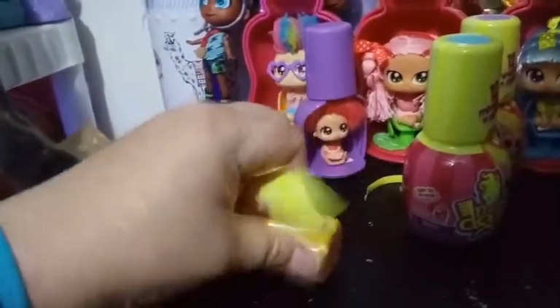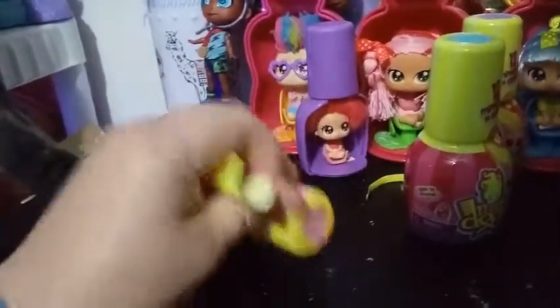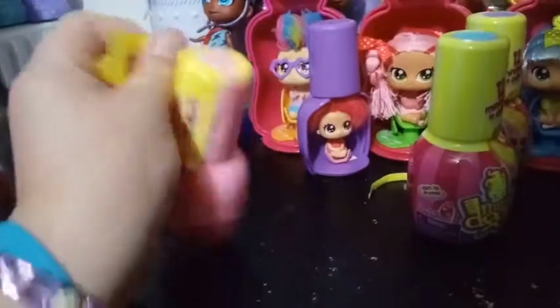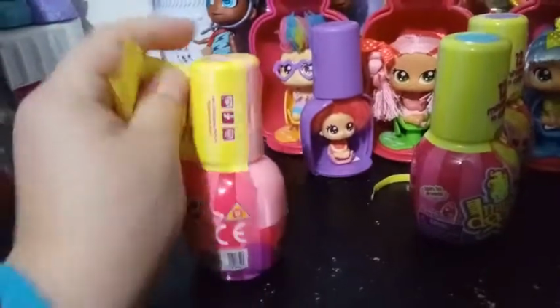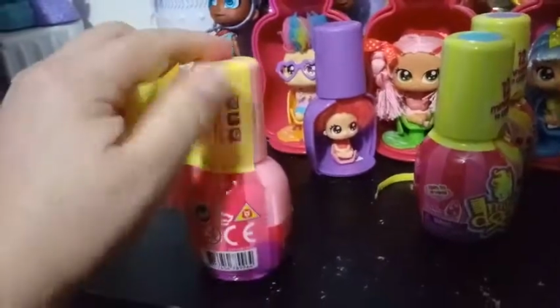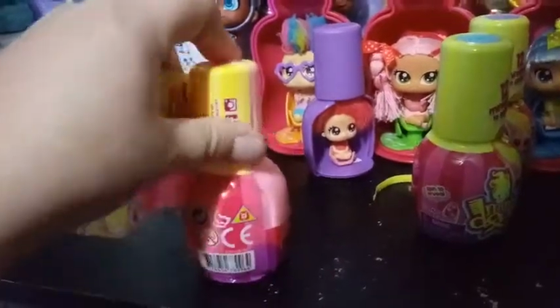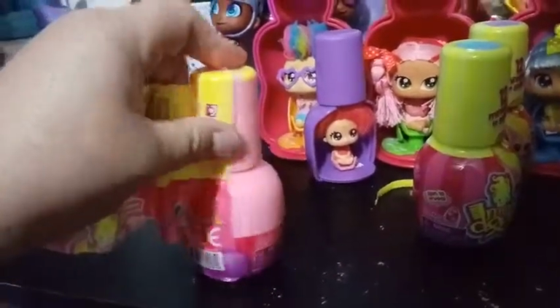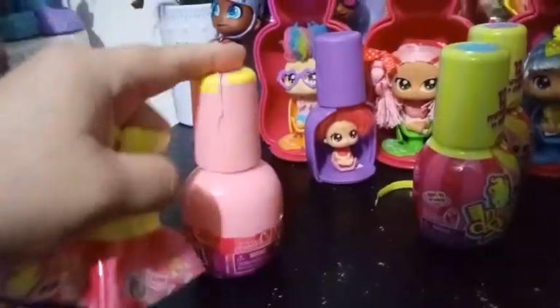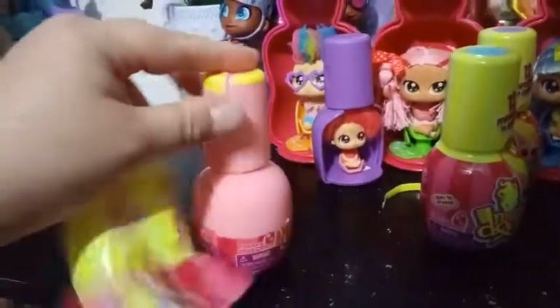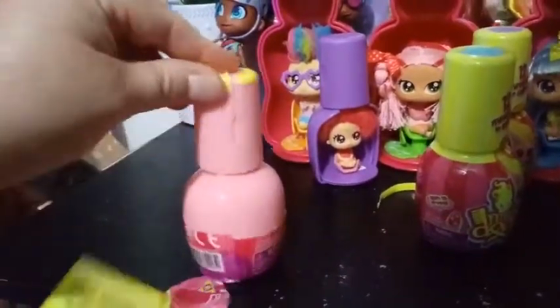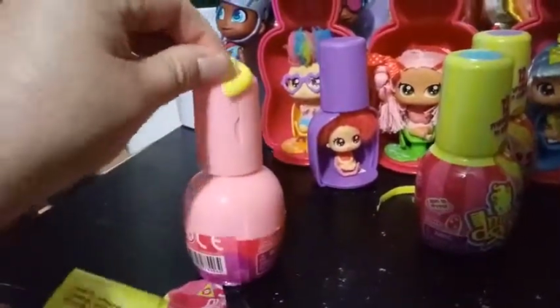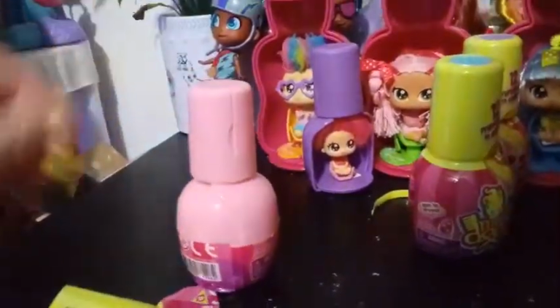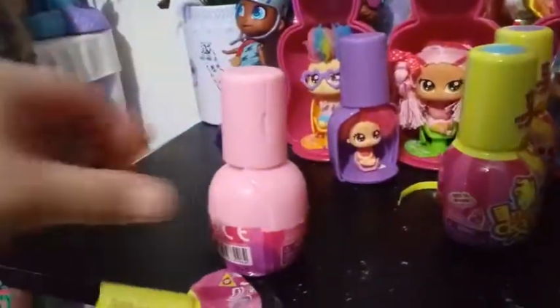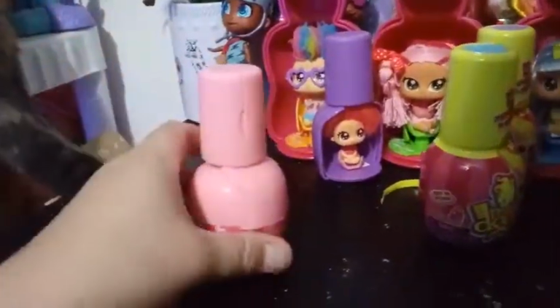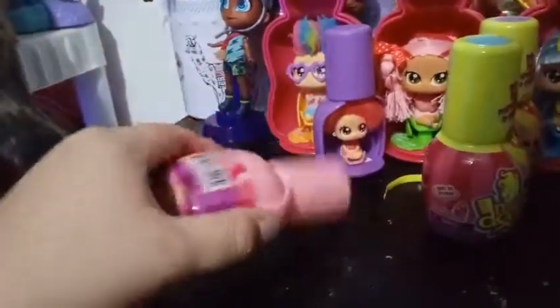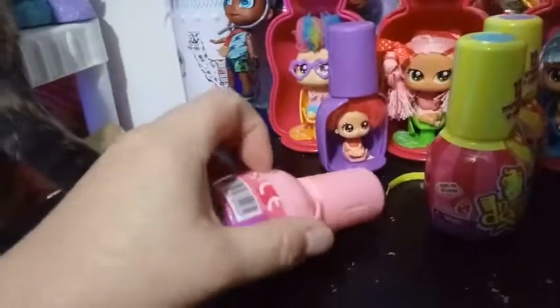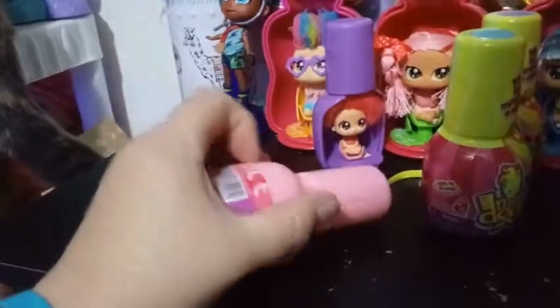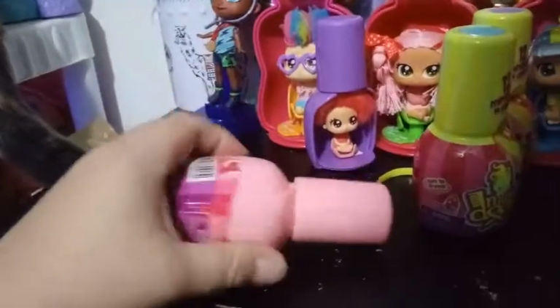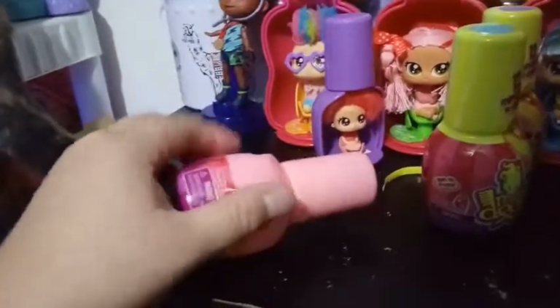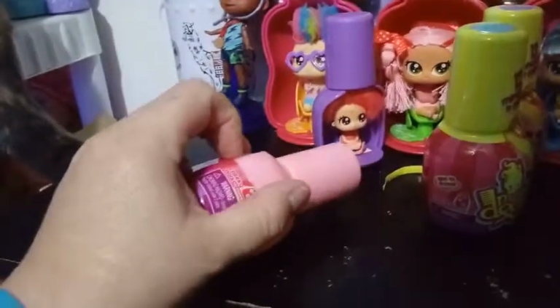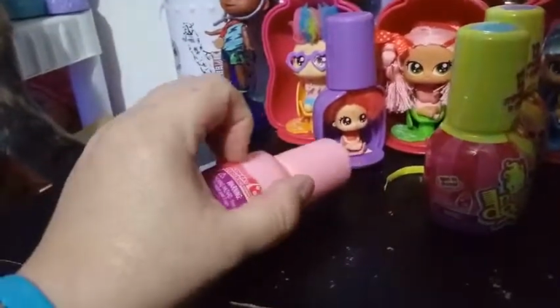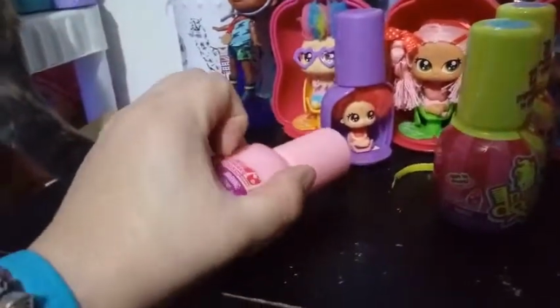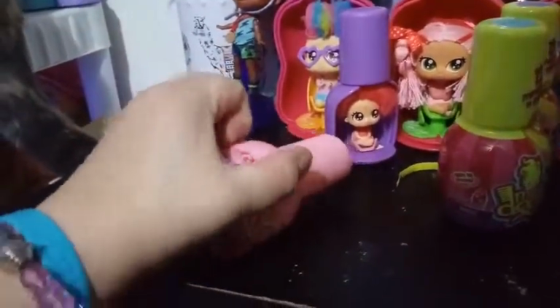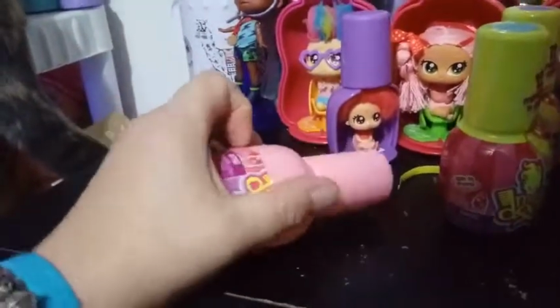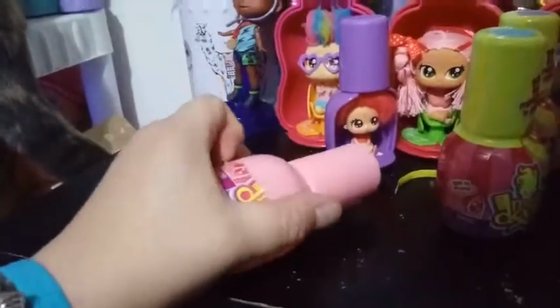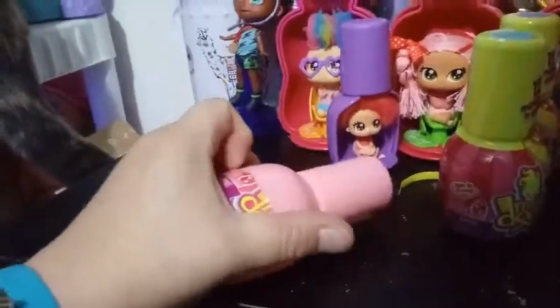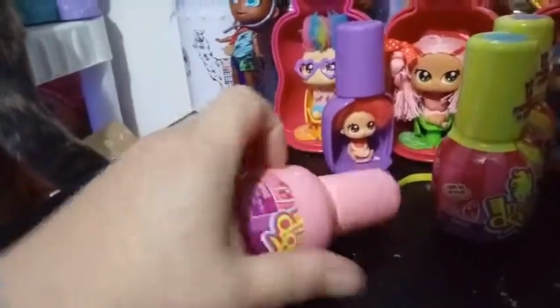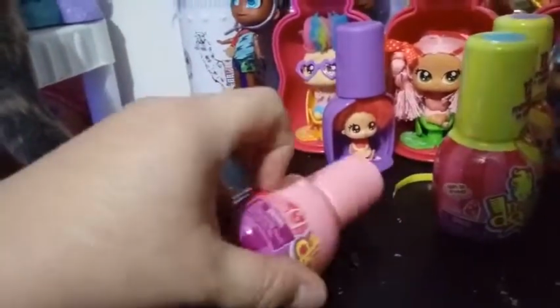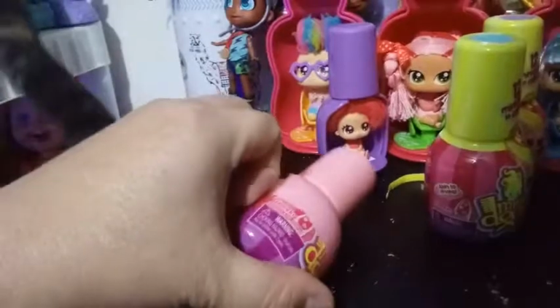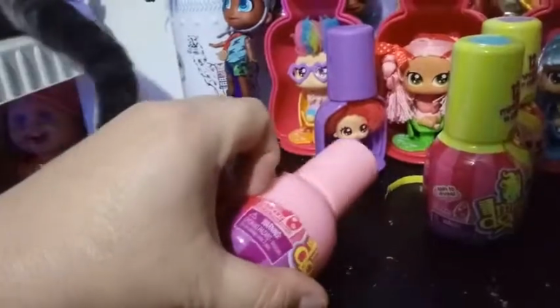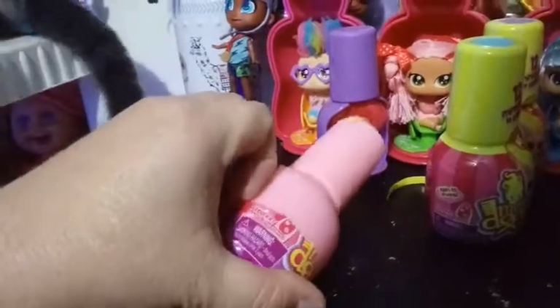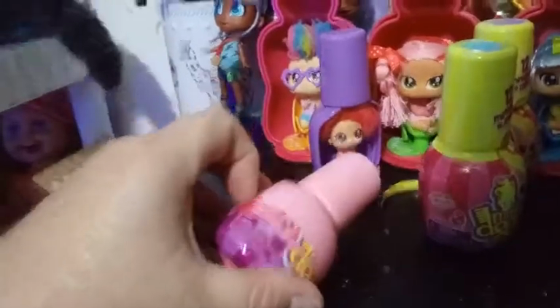They're pretty awesome. They're basically a miniature version of the full-size ones, and everything on them is very well done.